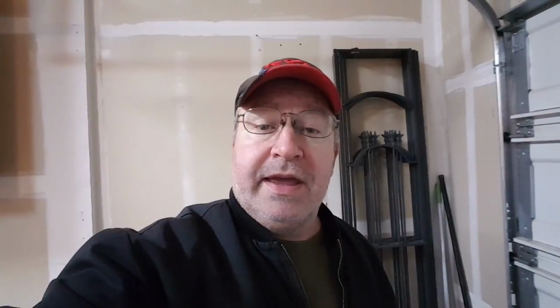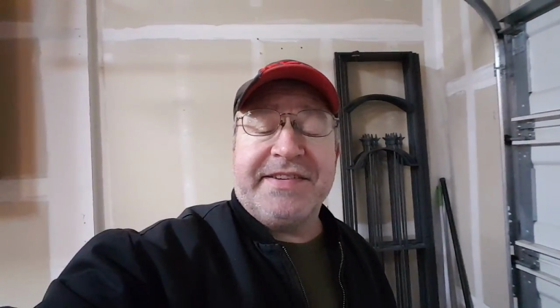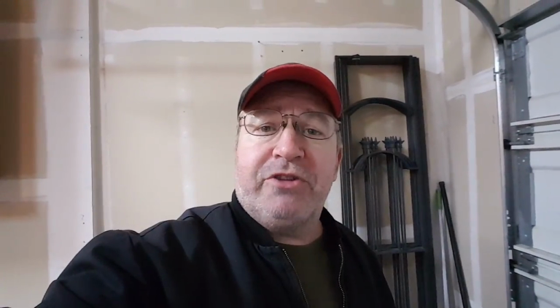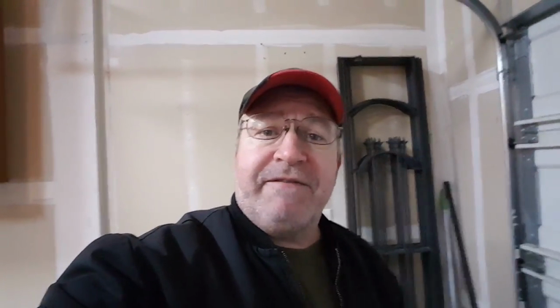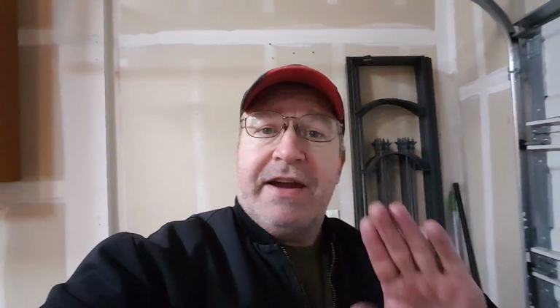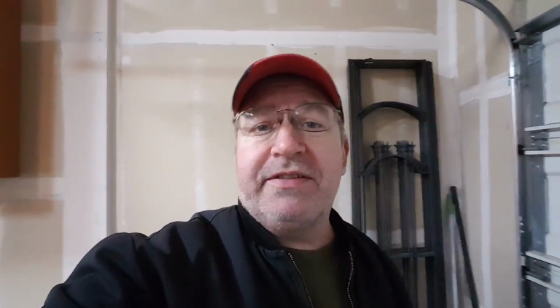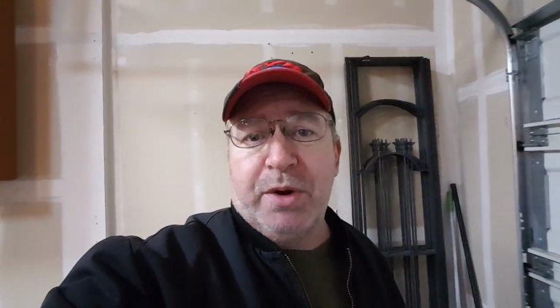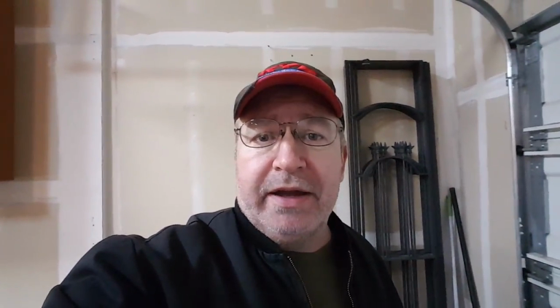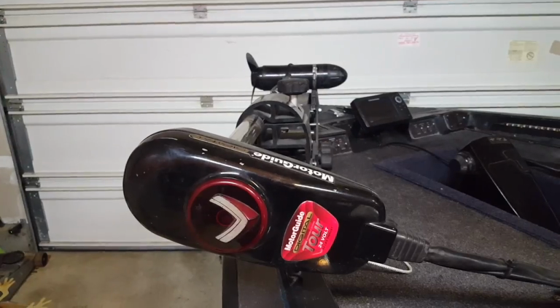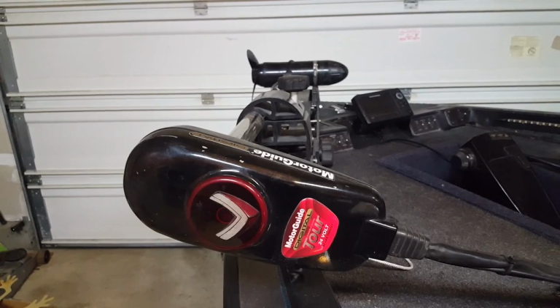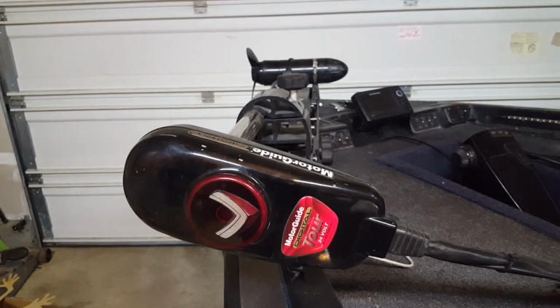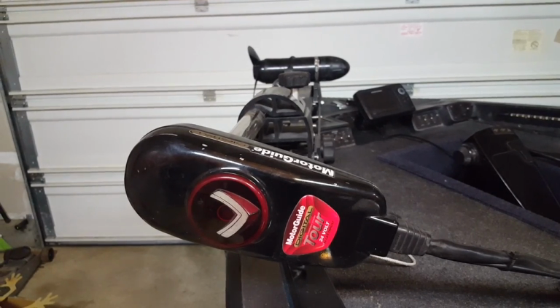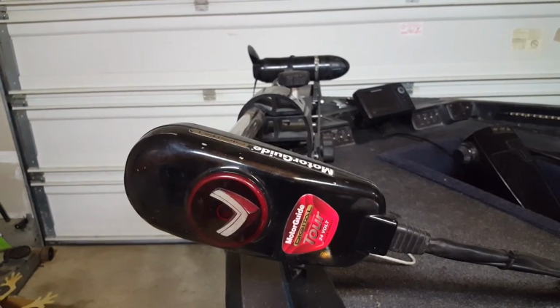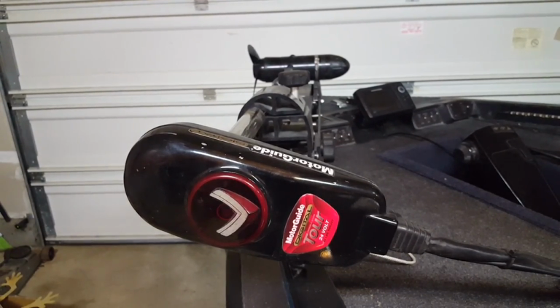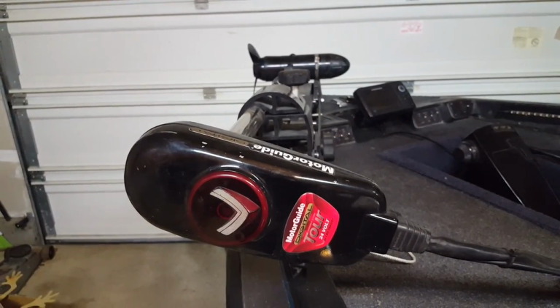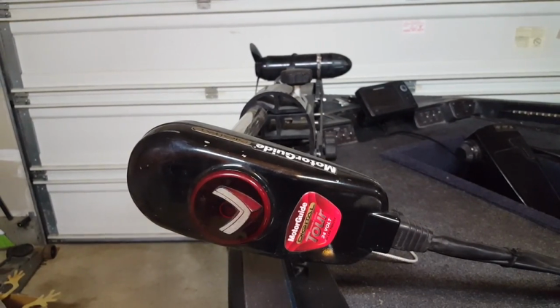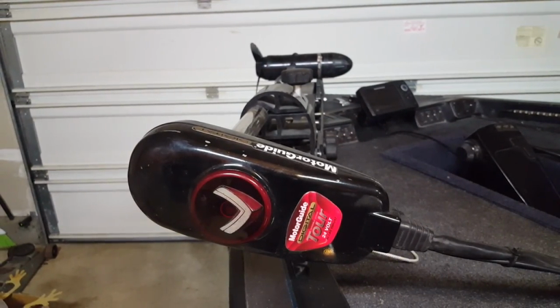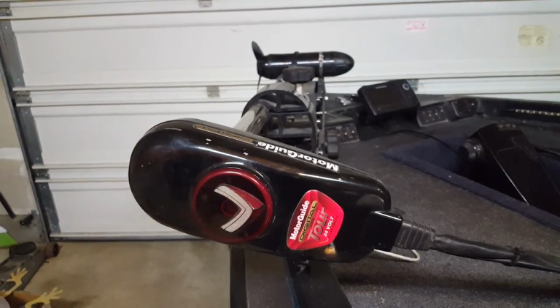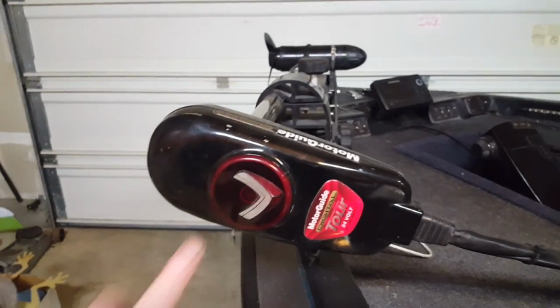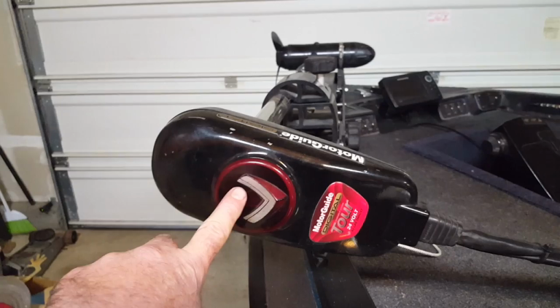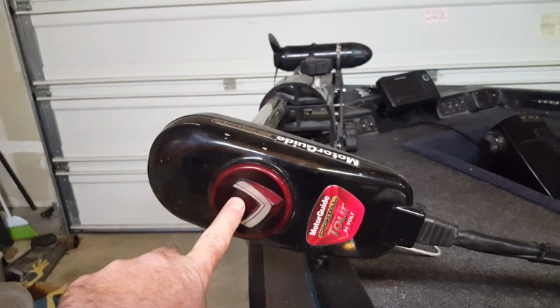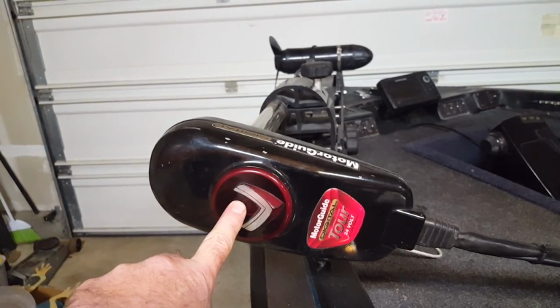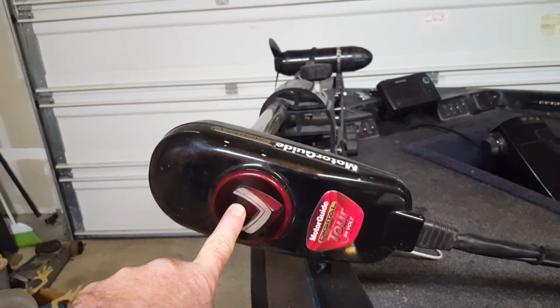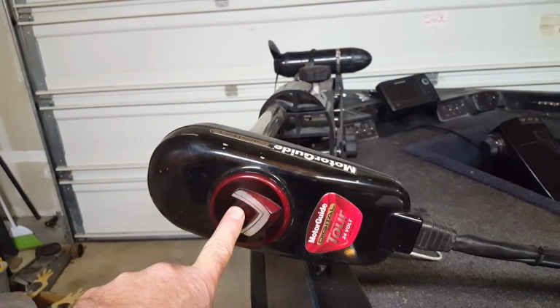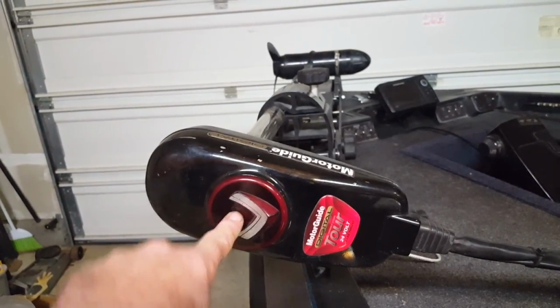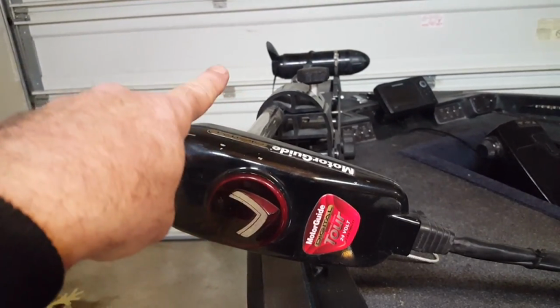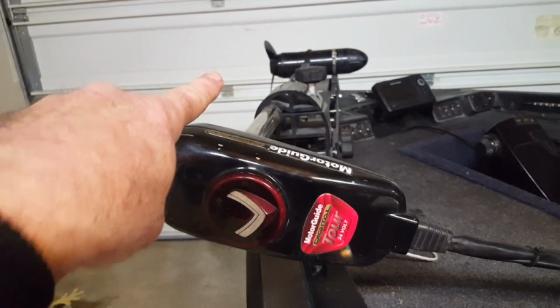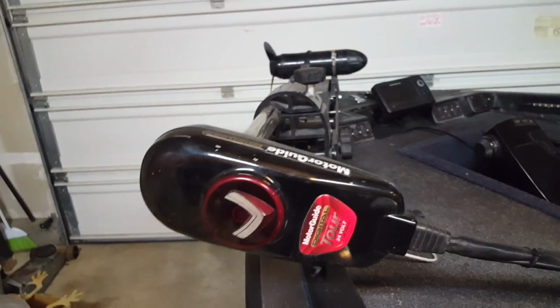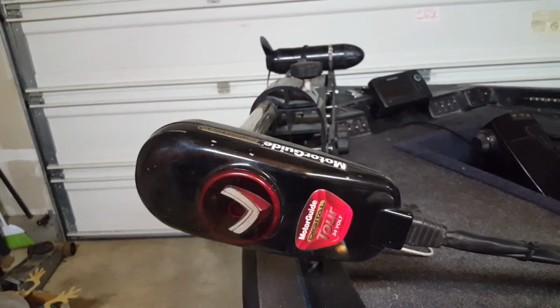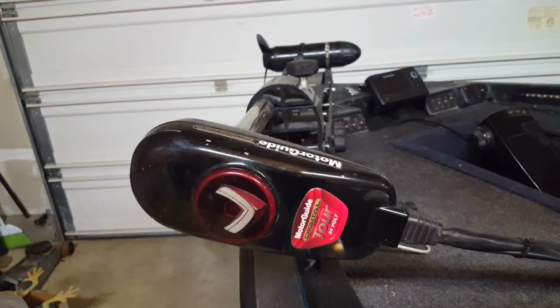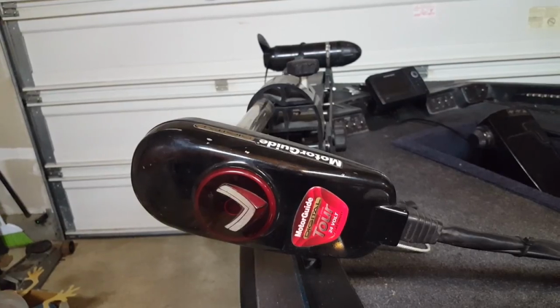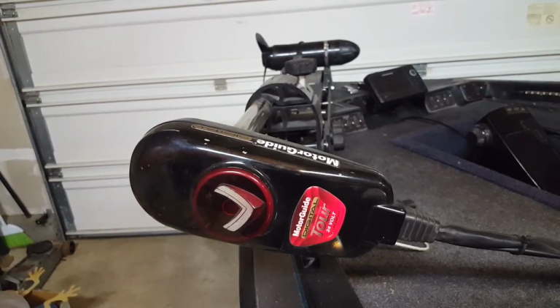Hey guys, today I'm gonna show you how to fix the arrow on the top of your Motor Guide. Say that you're going down the lake and you notice that your boat is moving forward, but this arrow right here is not pointing the same direction as the head of your trolling motor. How do you fix that?